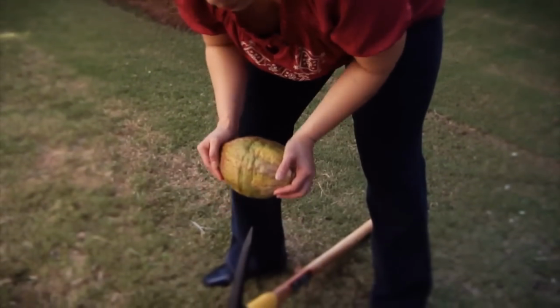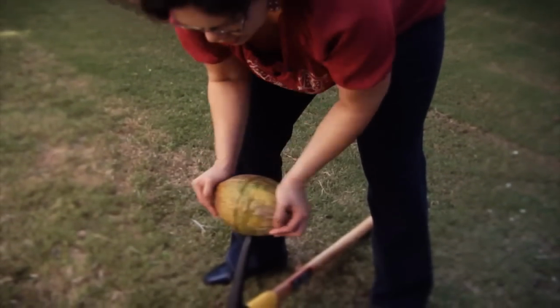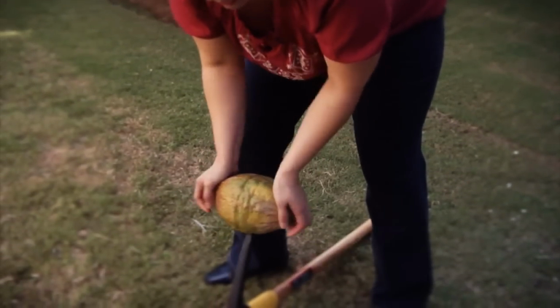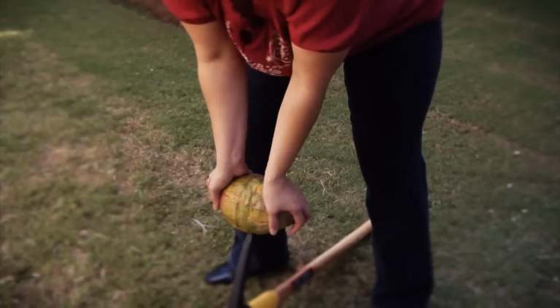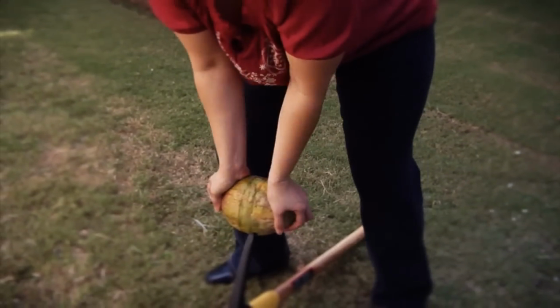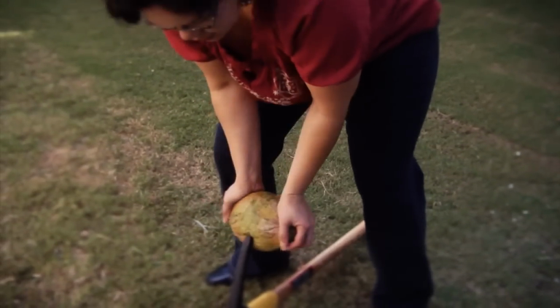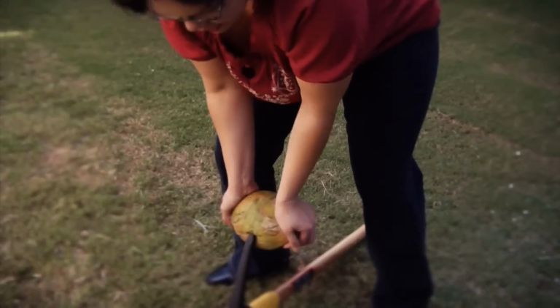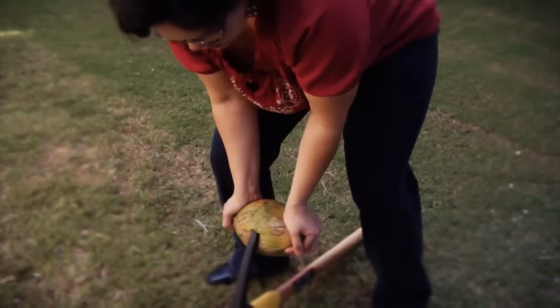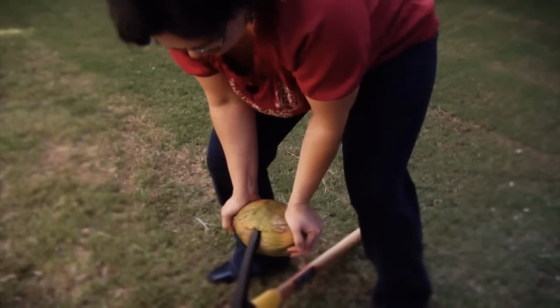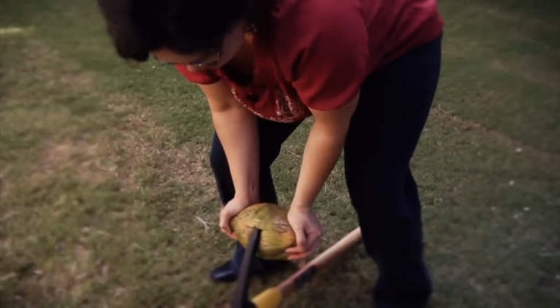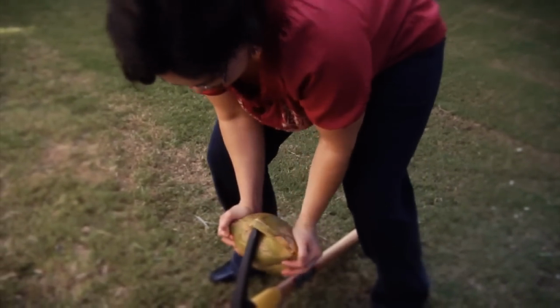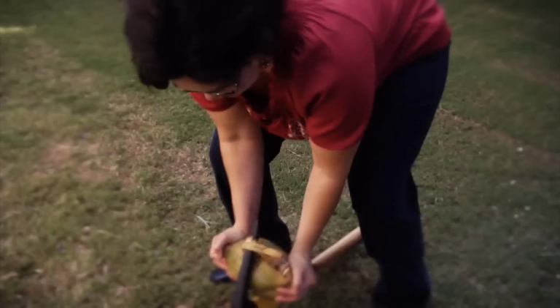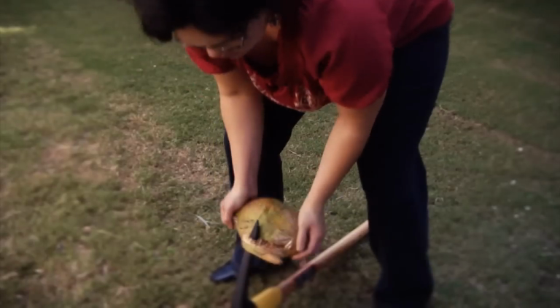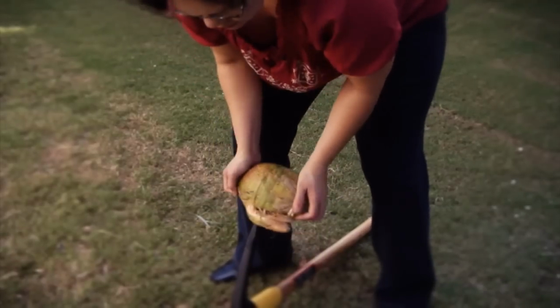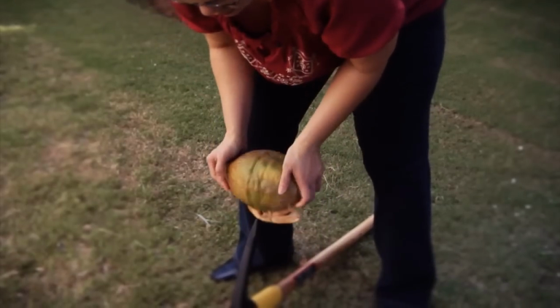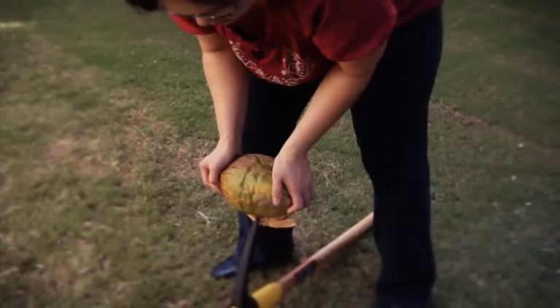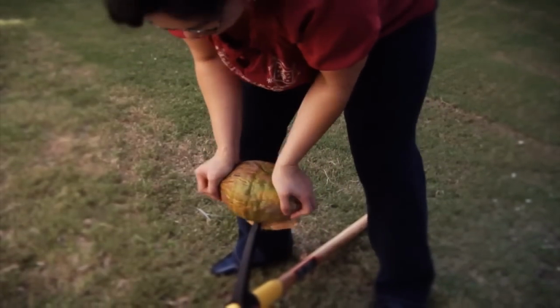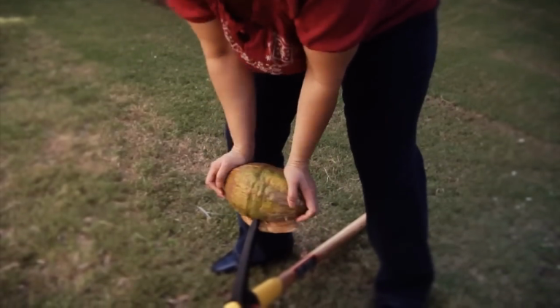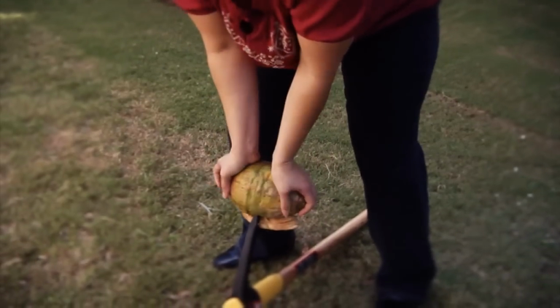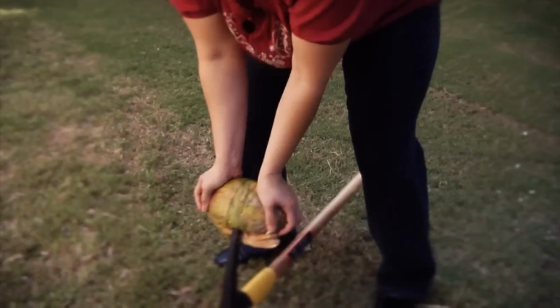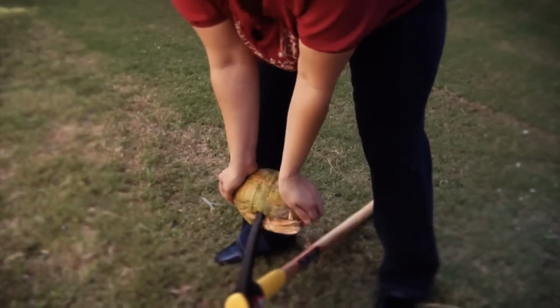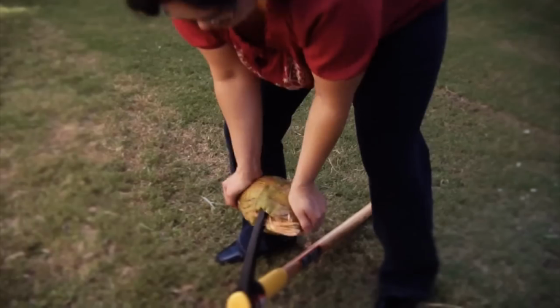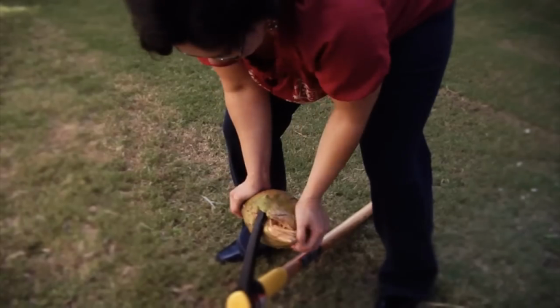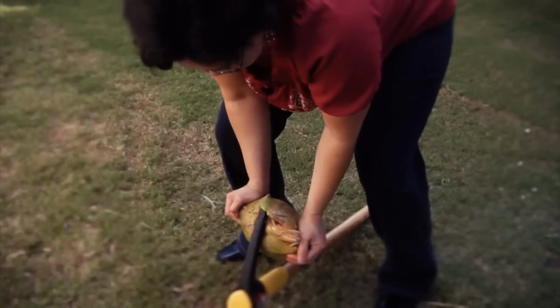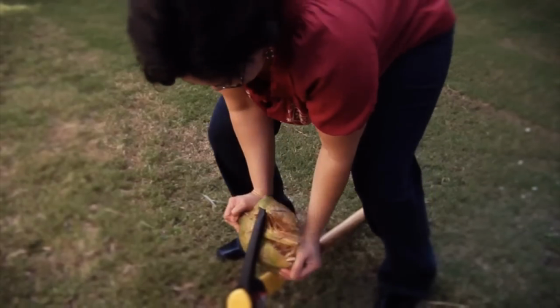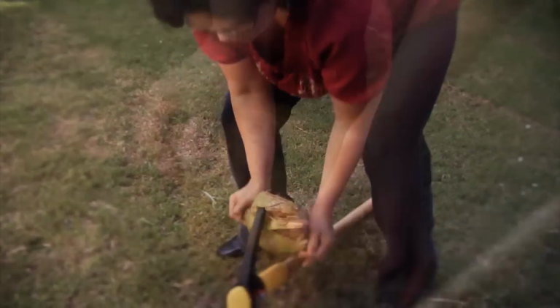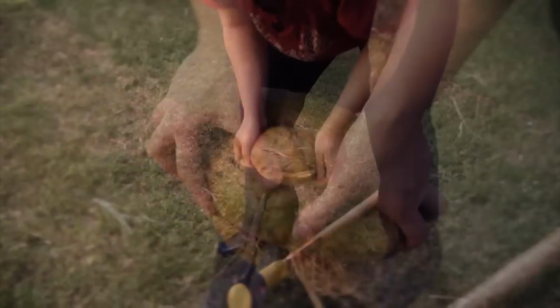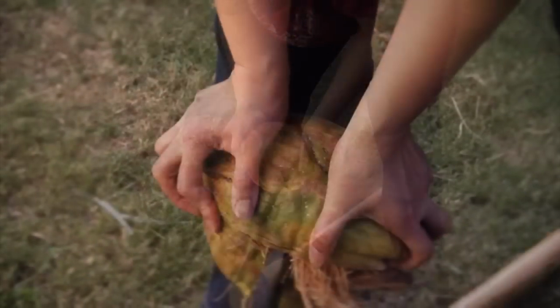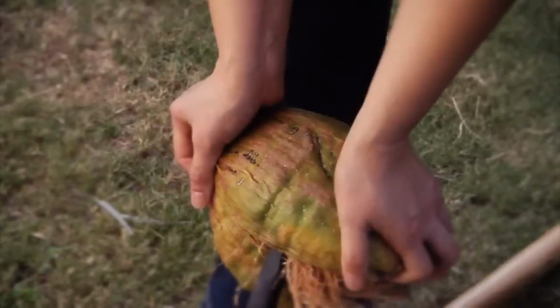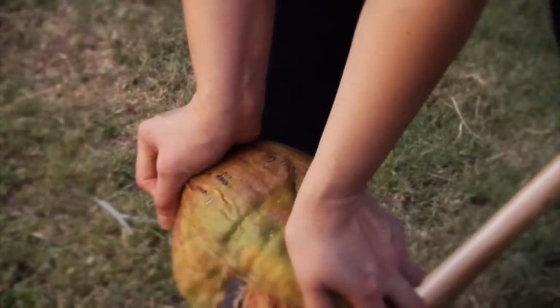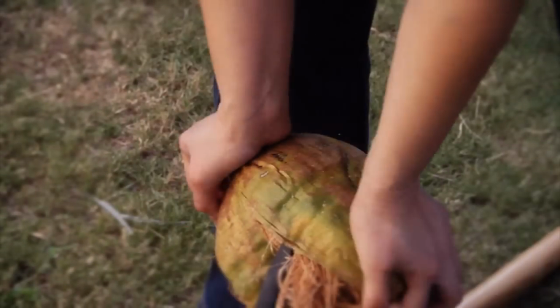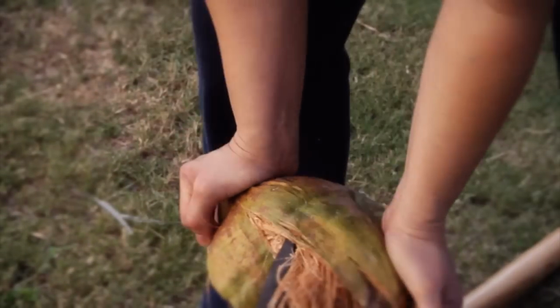Push it in, and then peel it away. The shell is coming apart.